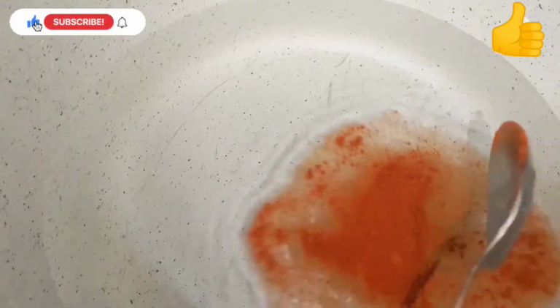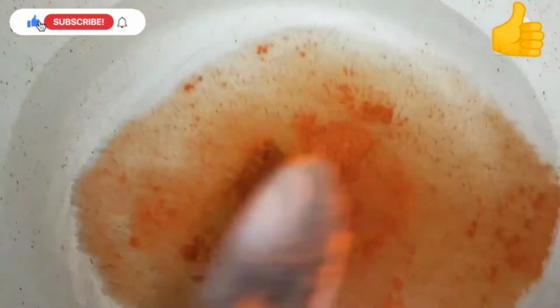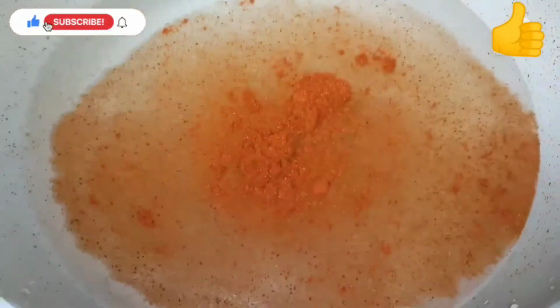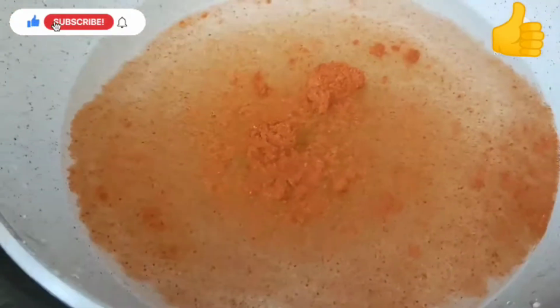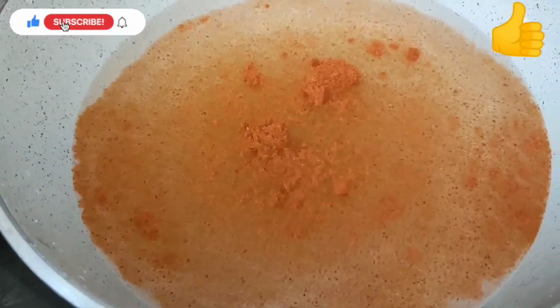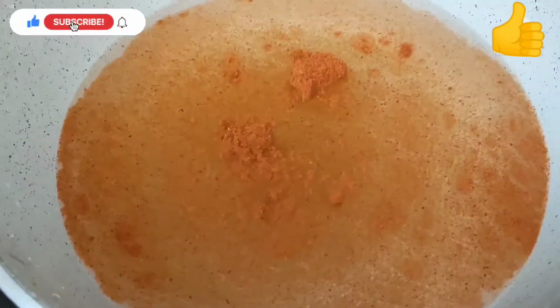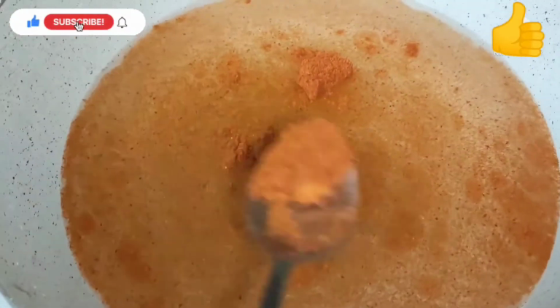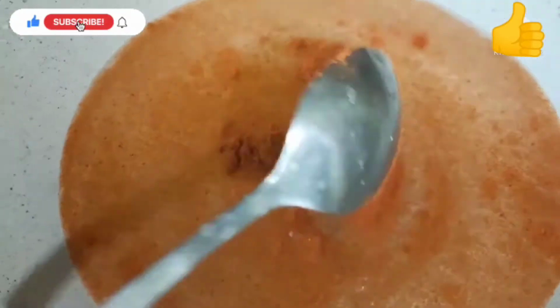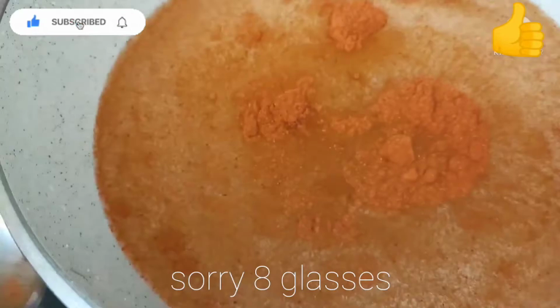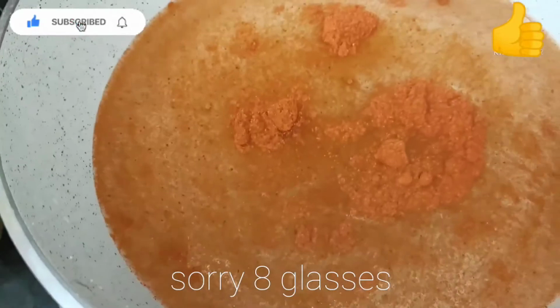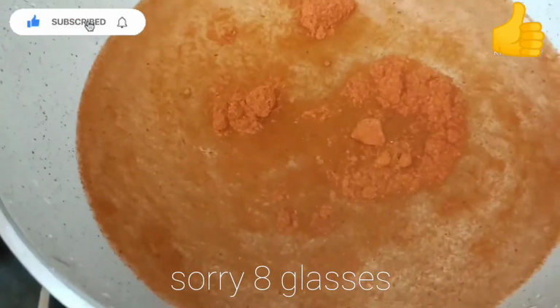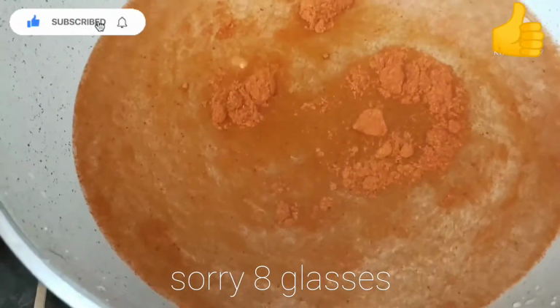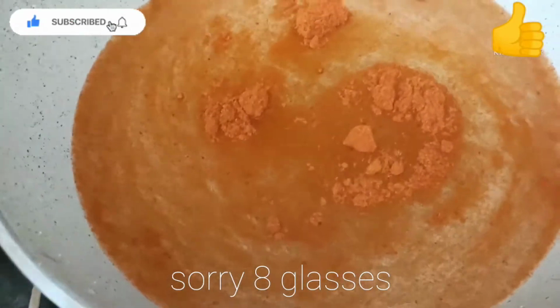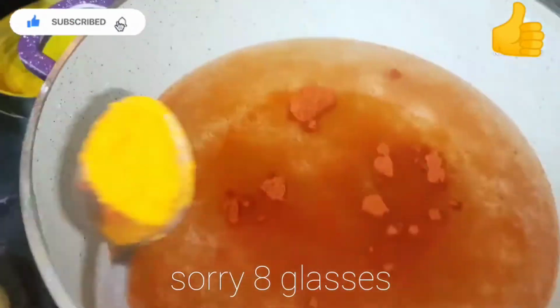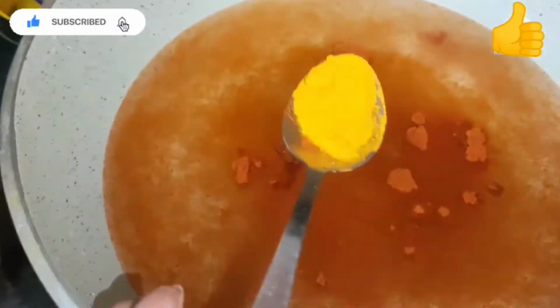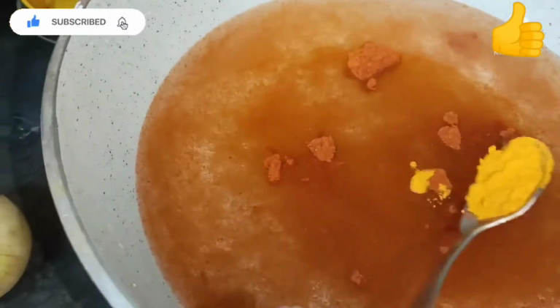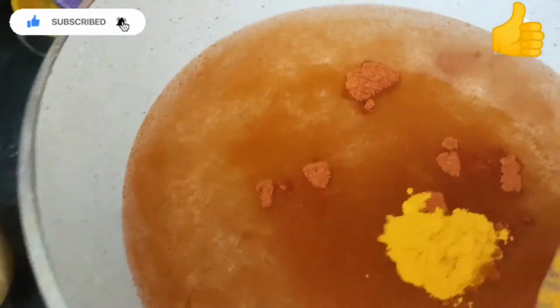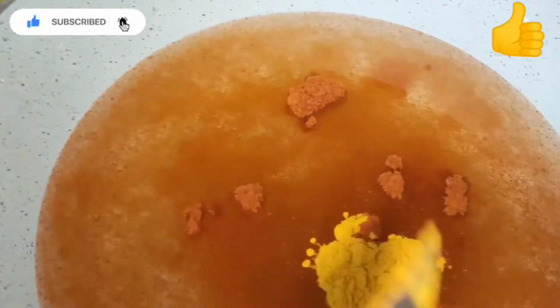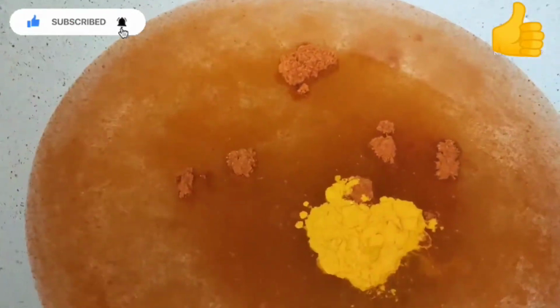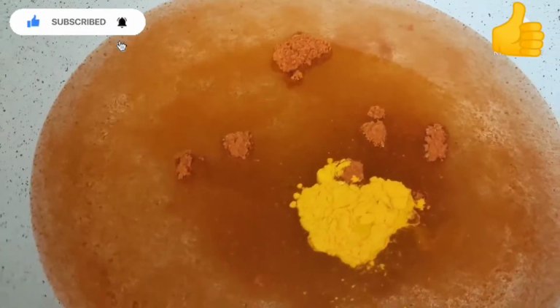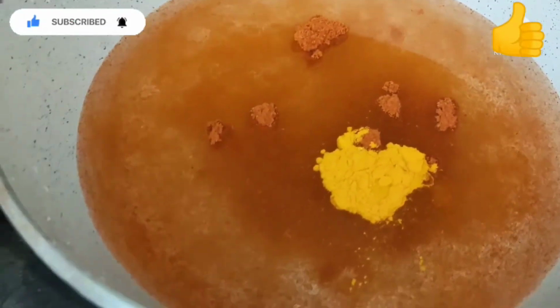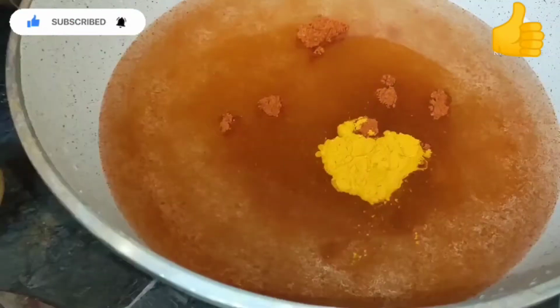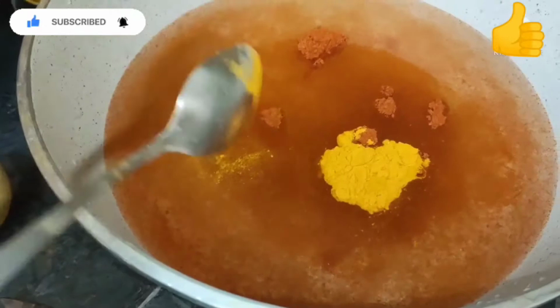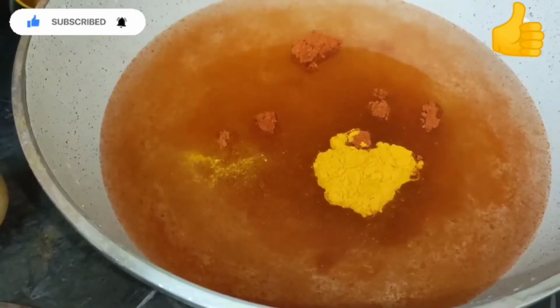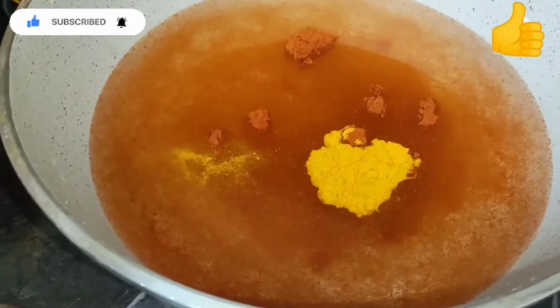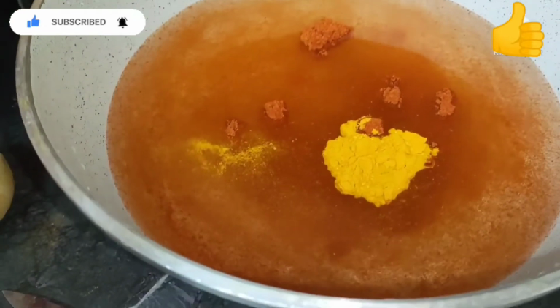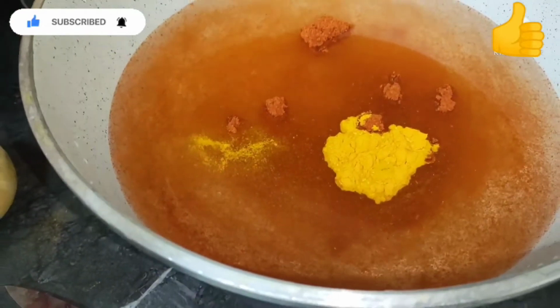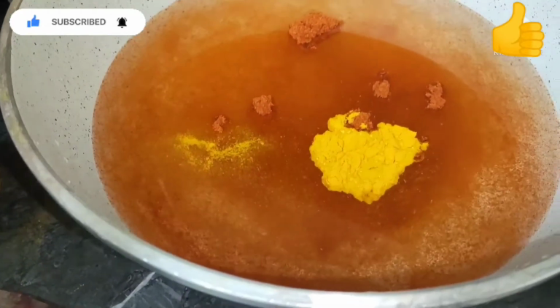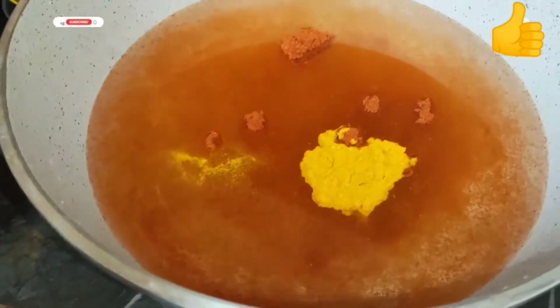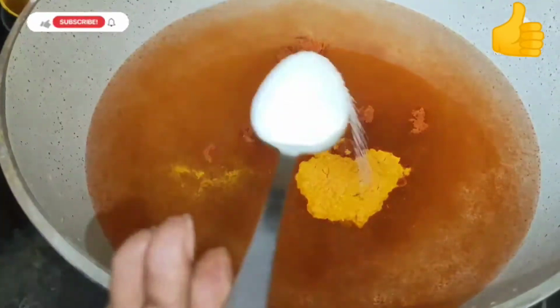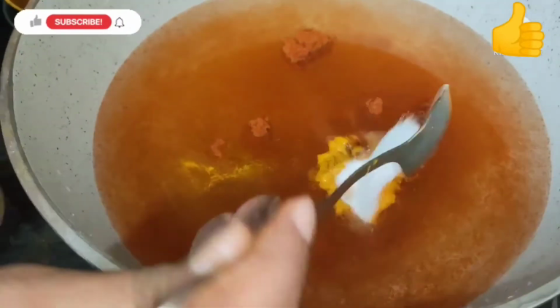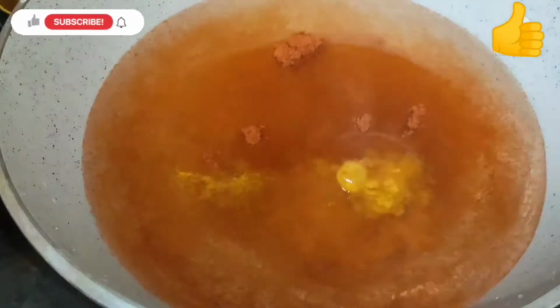Now we're gonna put some water in a separate pan — about one cup — and we're gonna add some red chili powder, some turmeric (or haldi), and some salt.